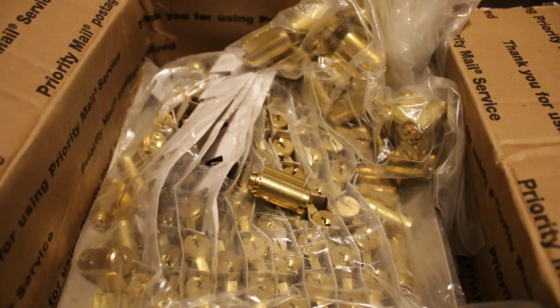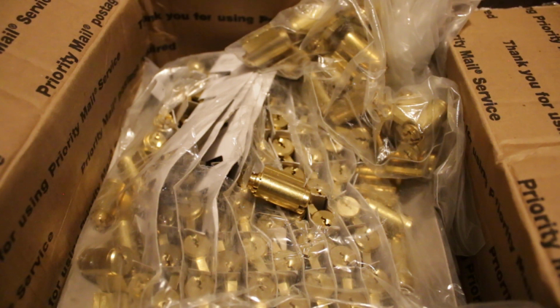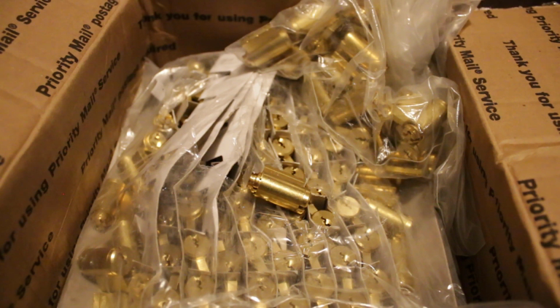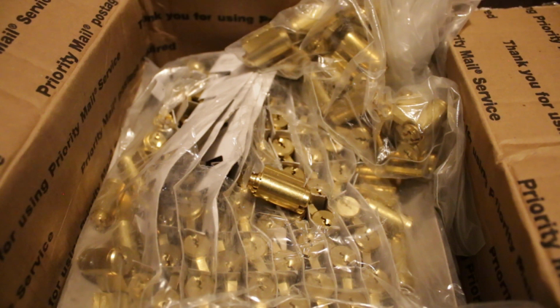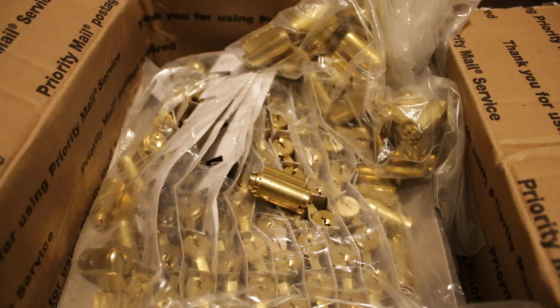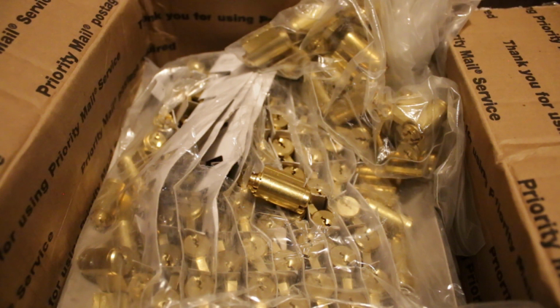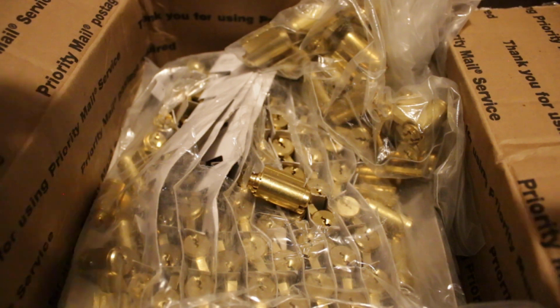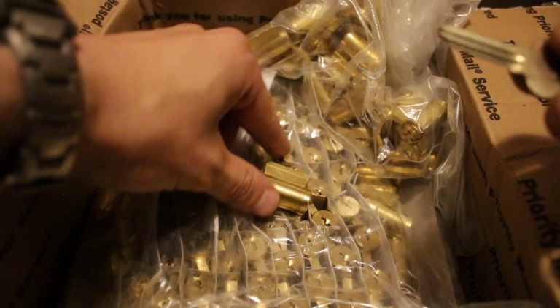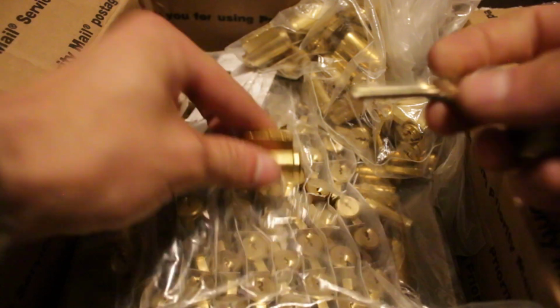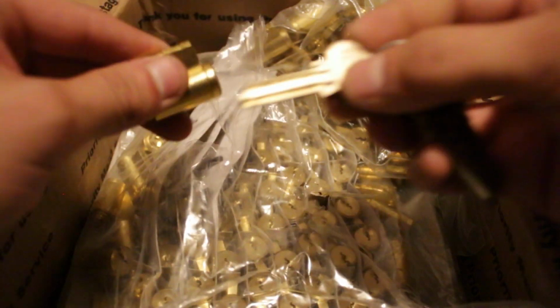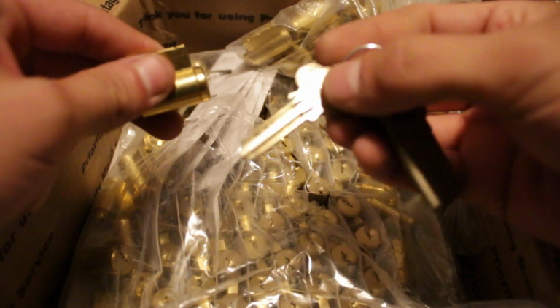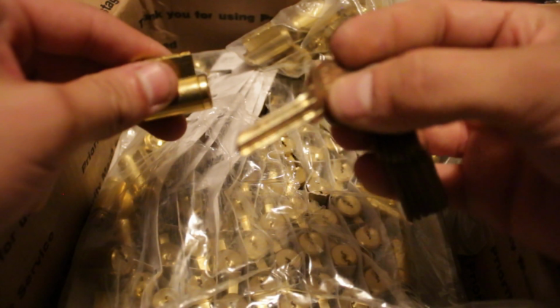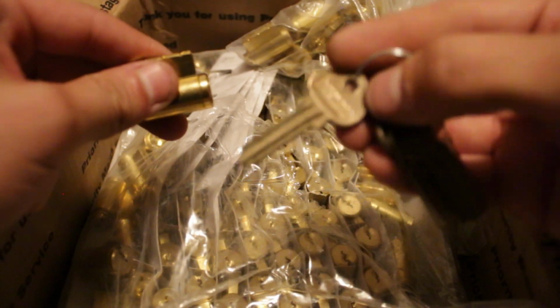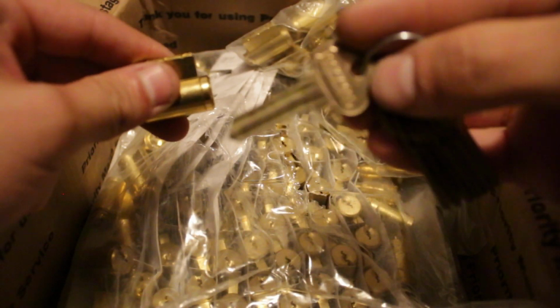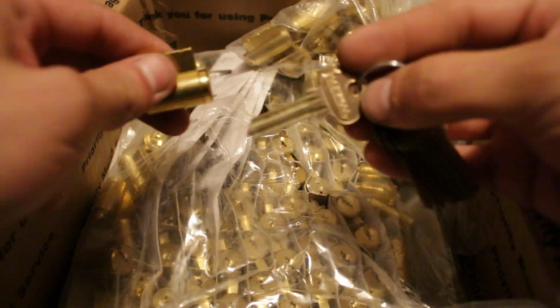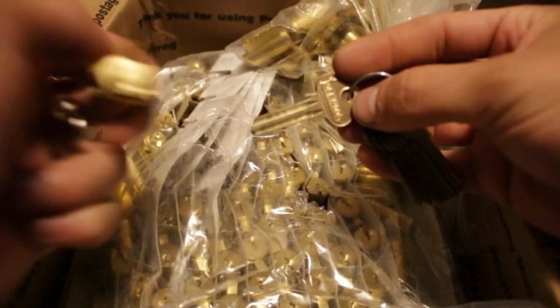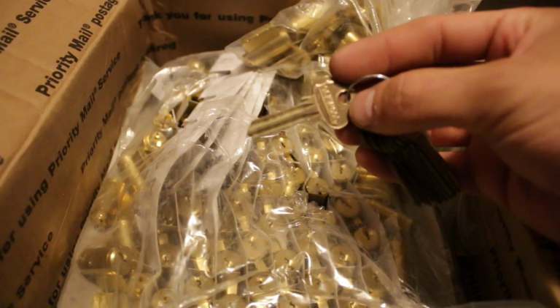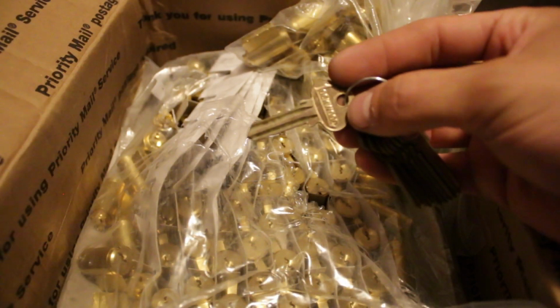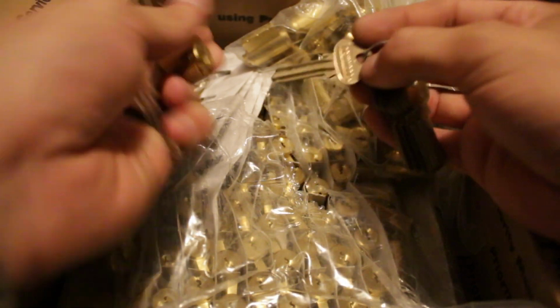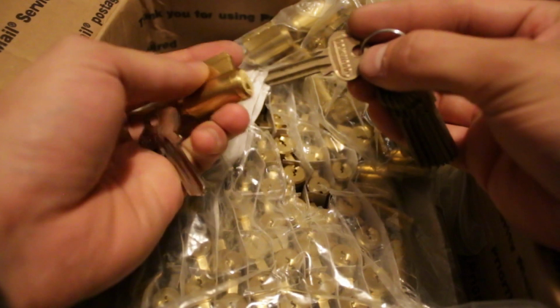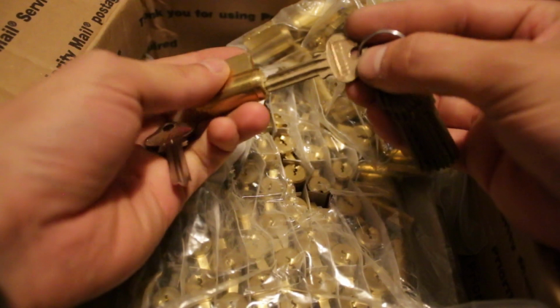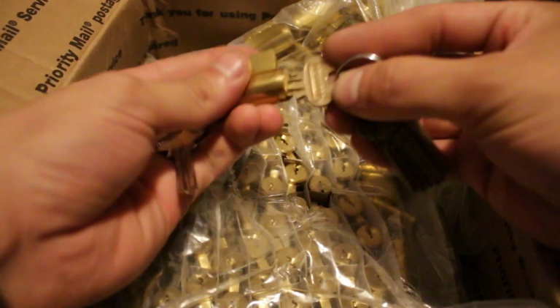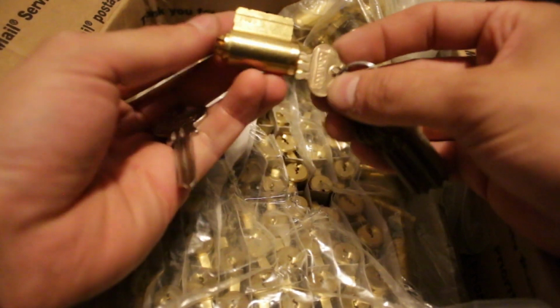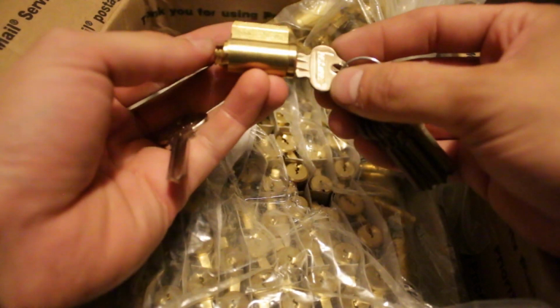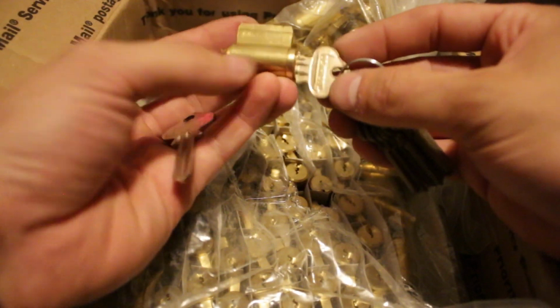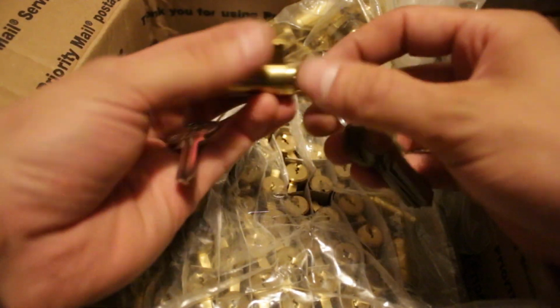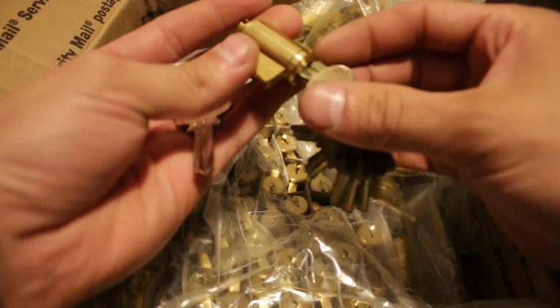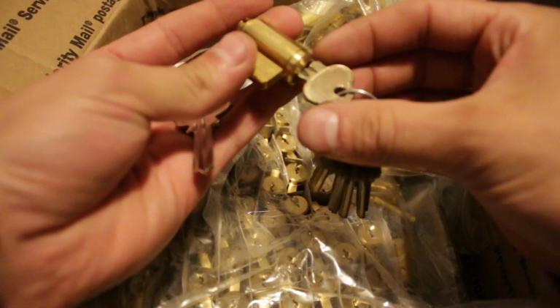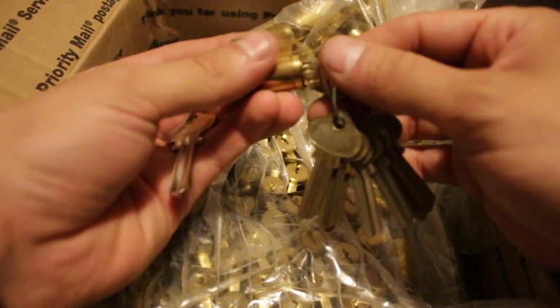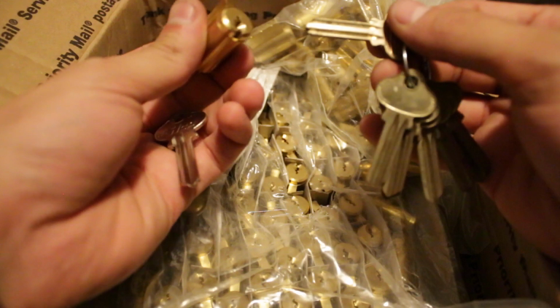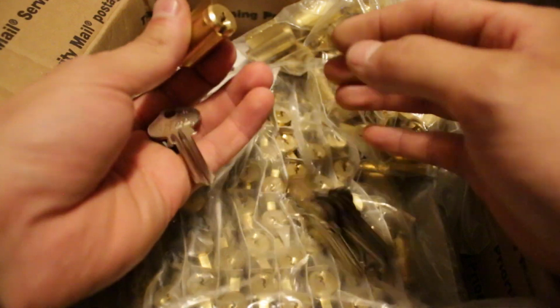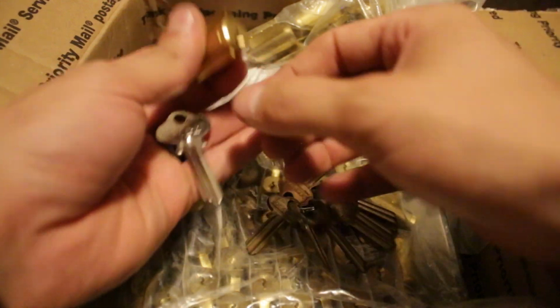I have a whole bunch of cylinders that I need keys to, and in my collection of key blanks I found this five-pin Lockwood that fit. So I looked it up in my key blank directory and ordered a whole bunch of keys that I thought were the correct ones.